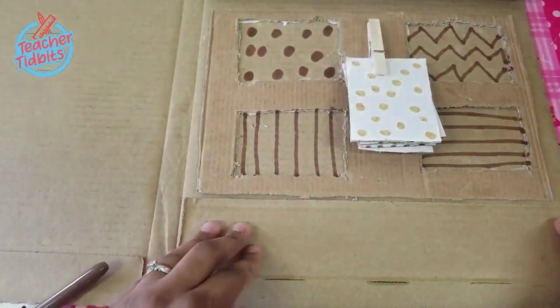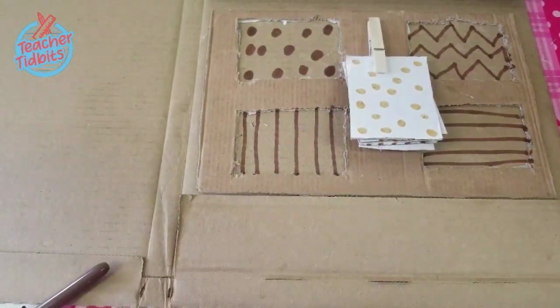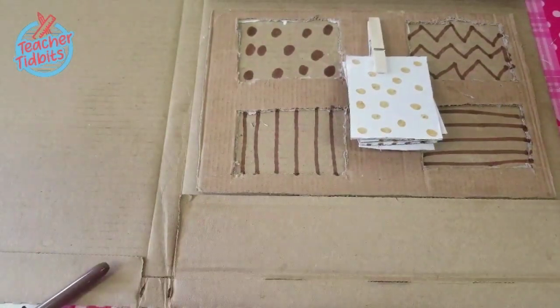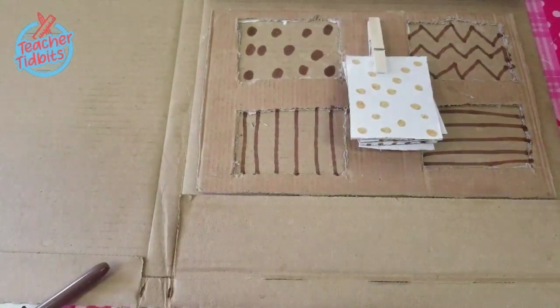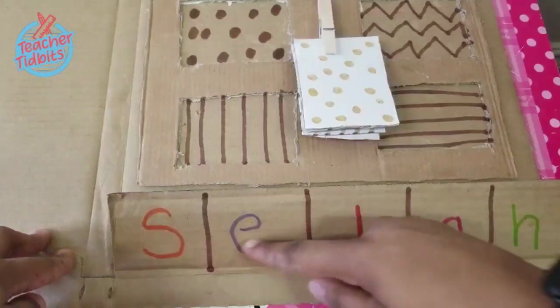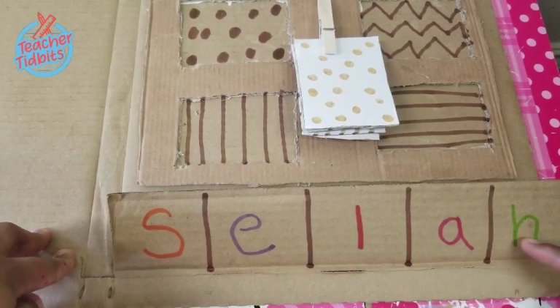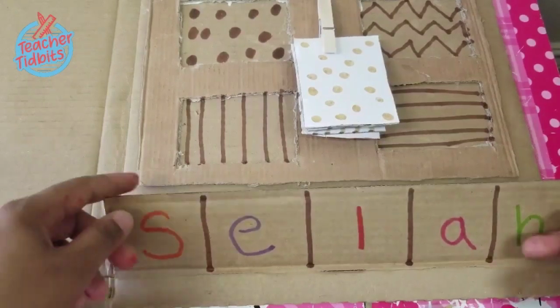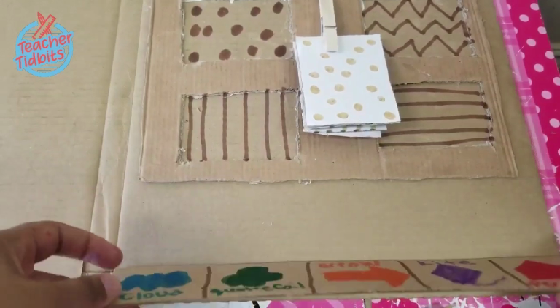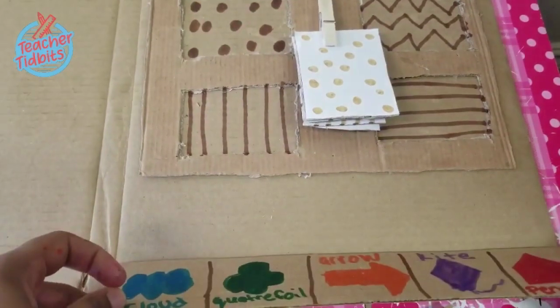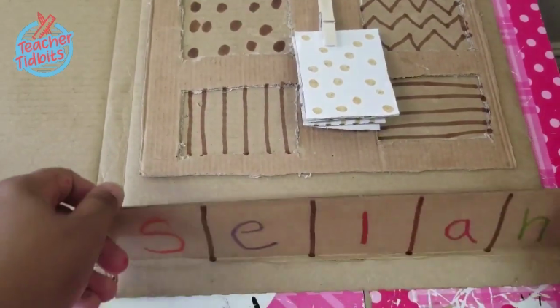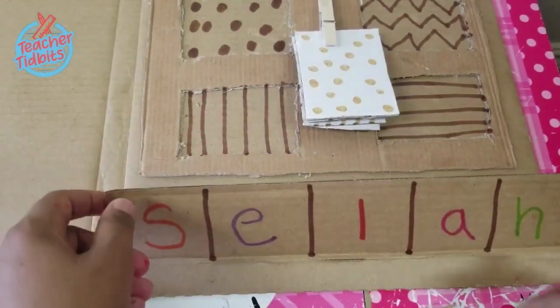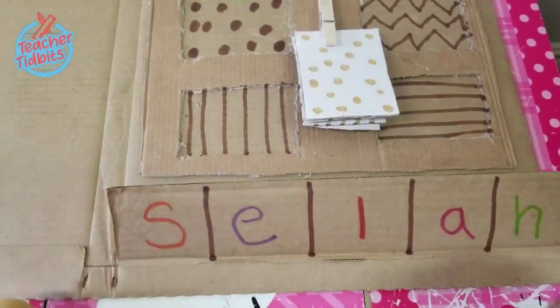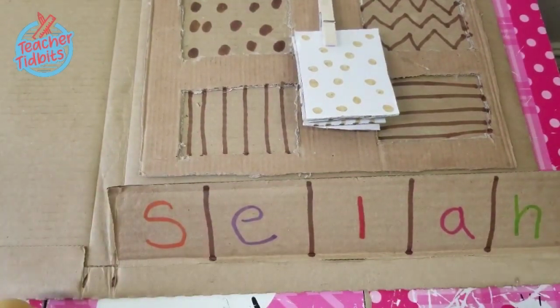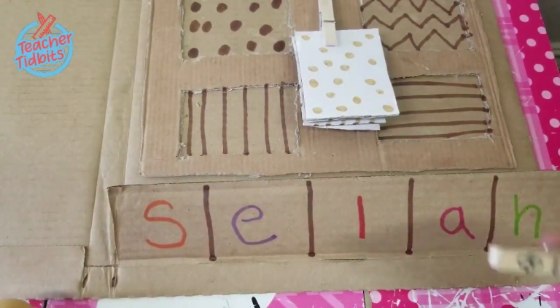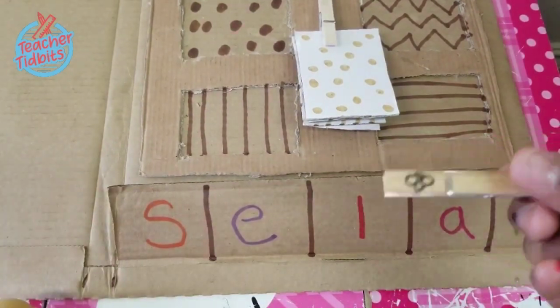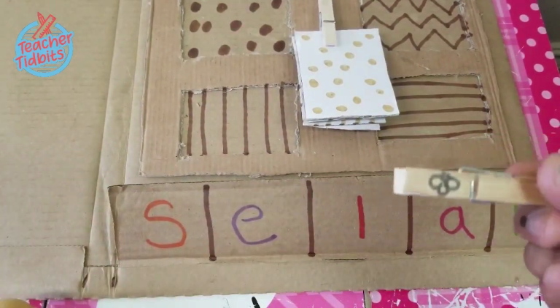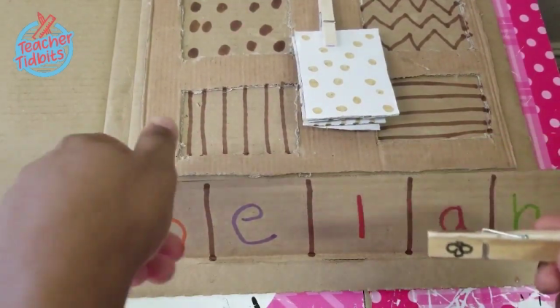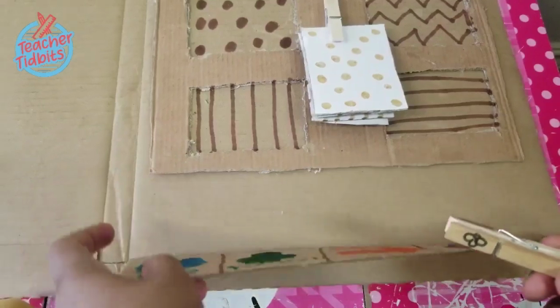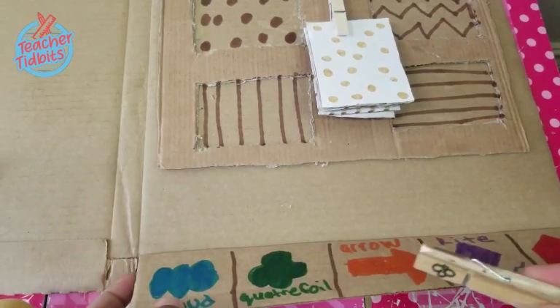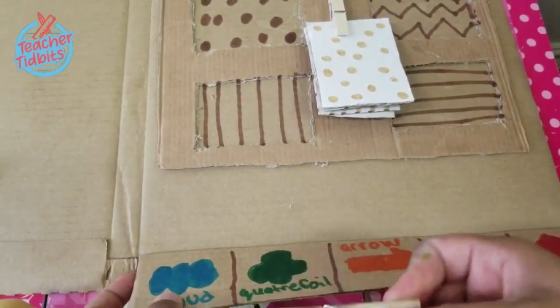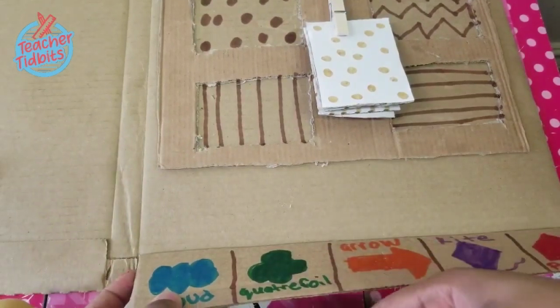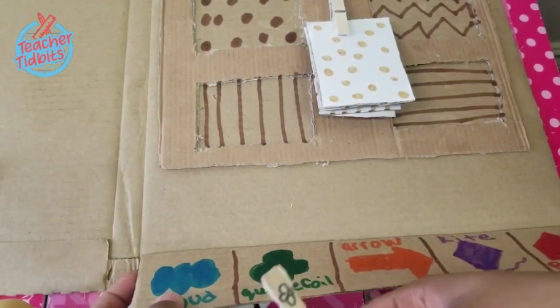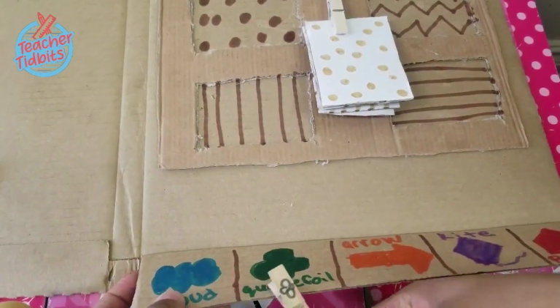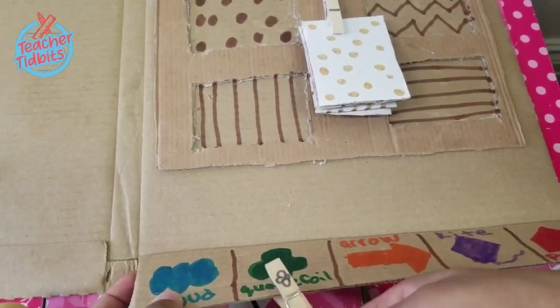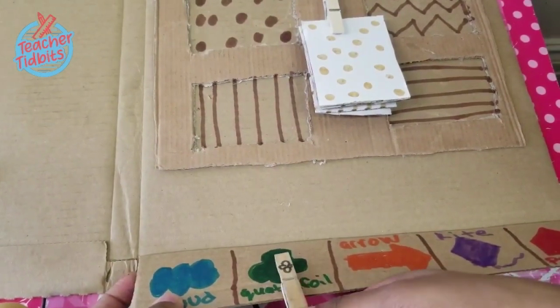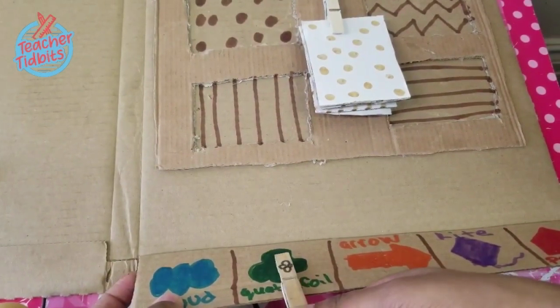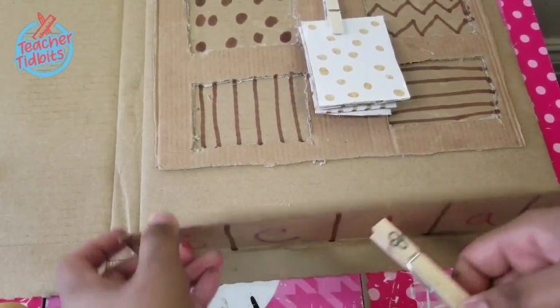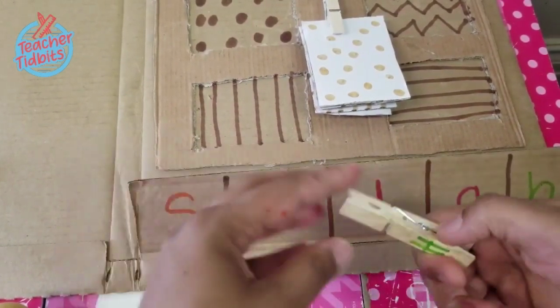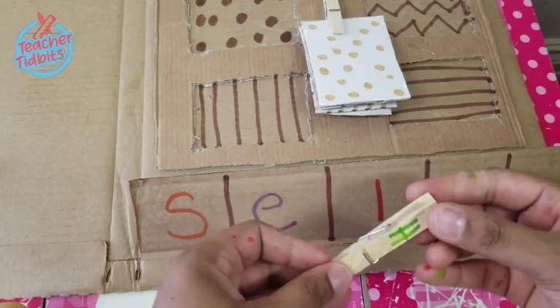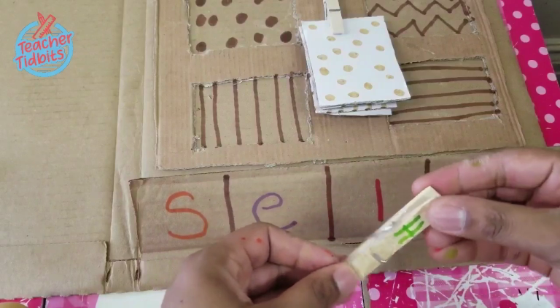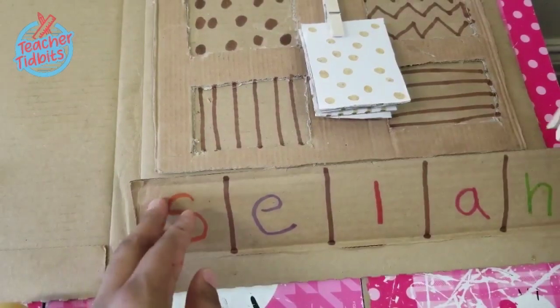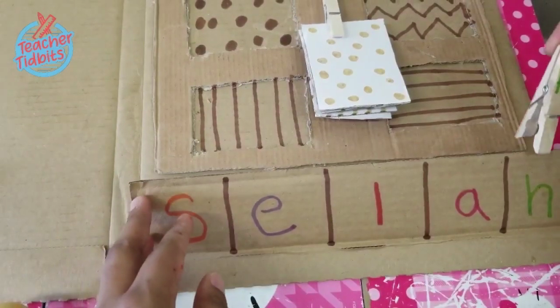The cardboard base that I'm using is actually a cardboard envelope, so it came with these extra flaps. I'm using what I have, and that's what I love about DIY — you're using what you already have. I've used these flaps to make different sections.